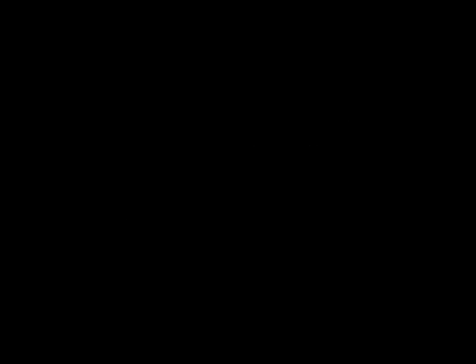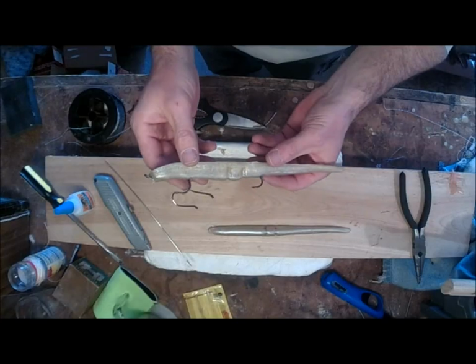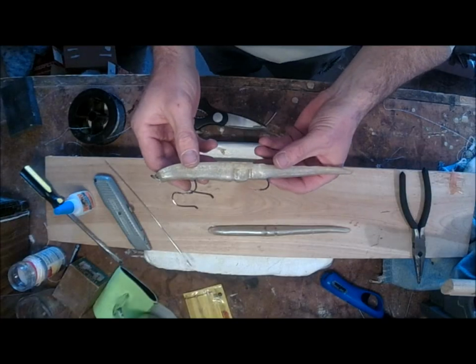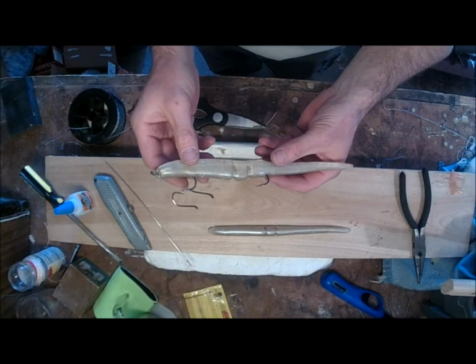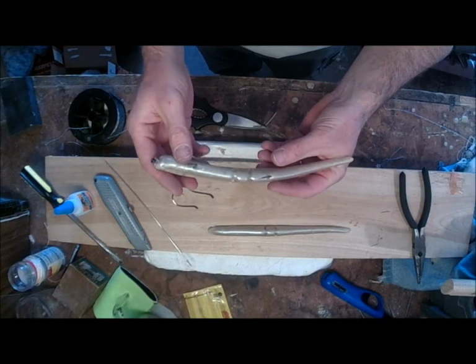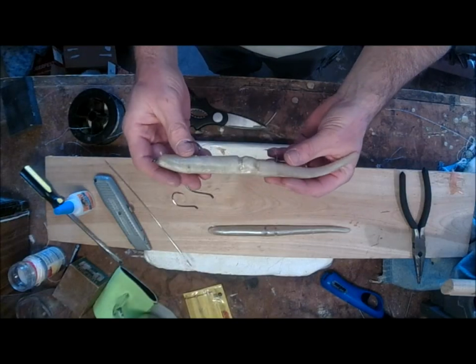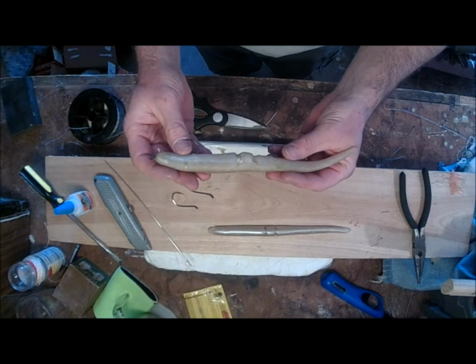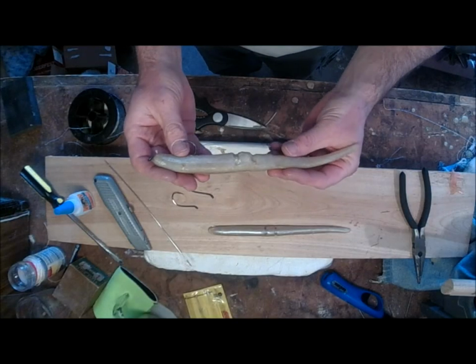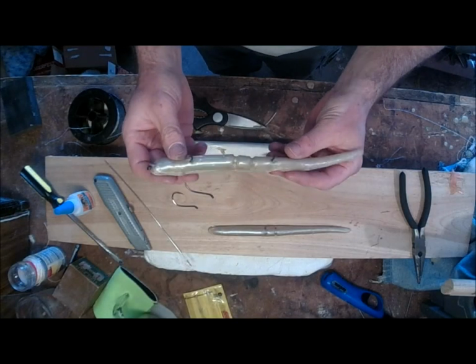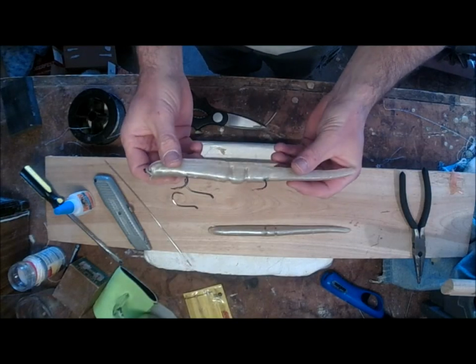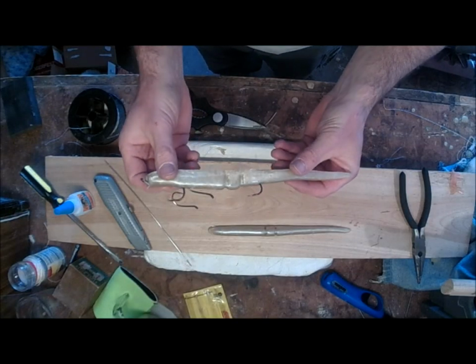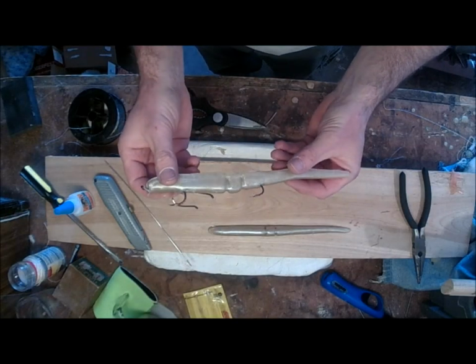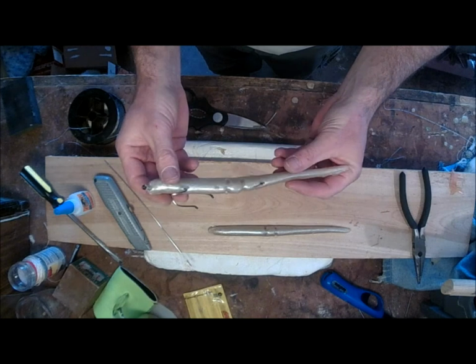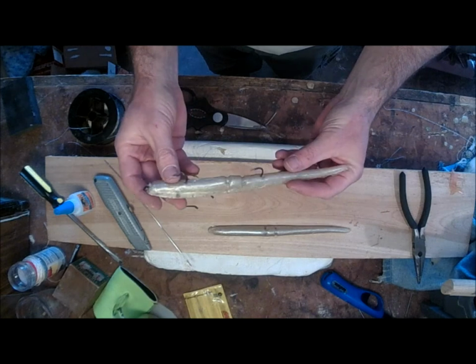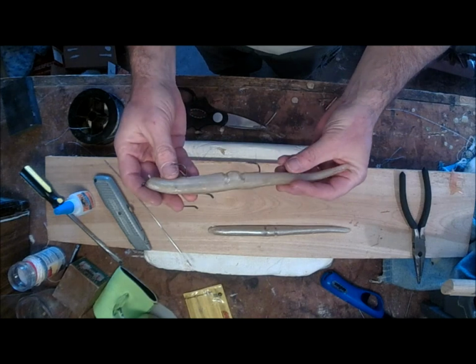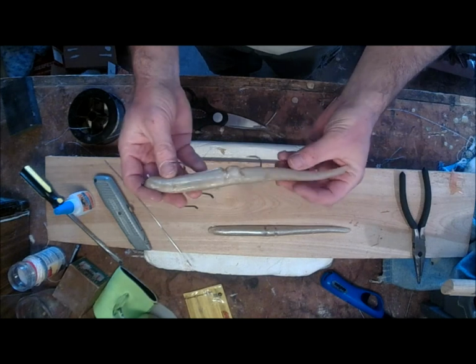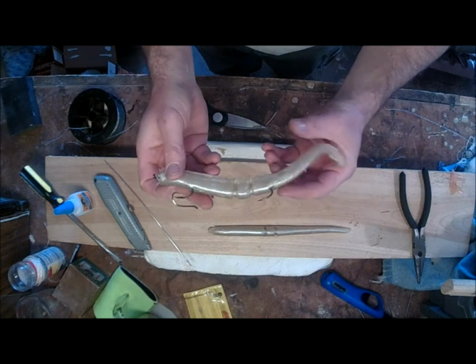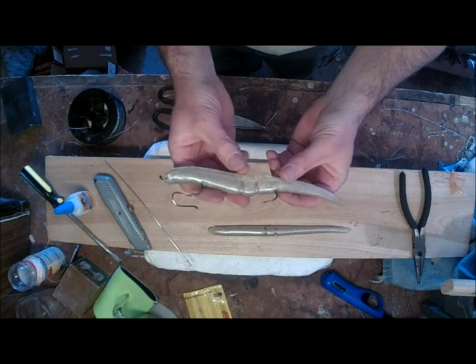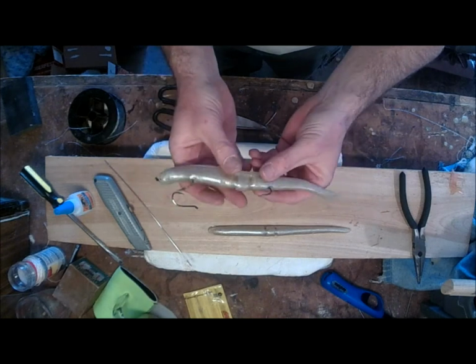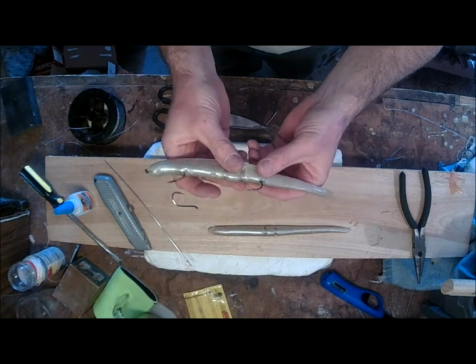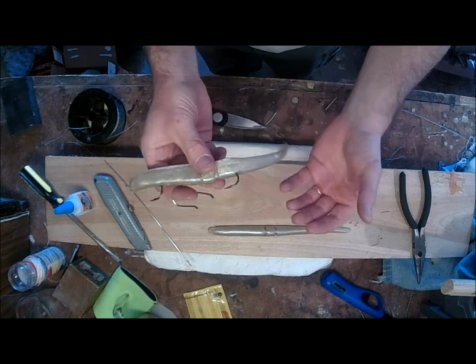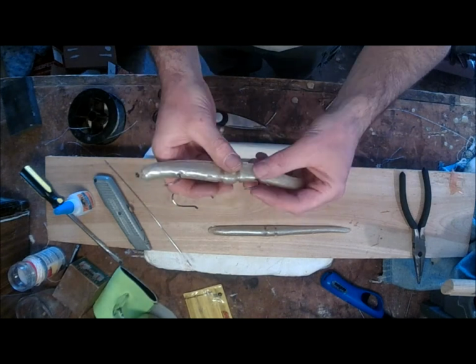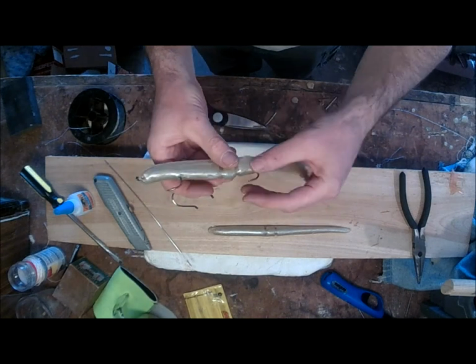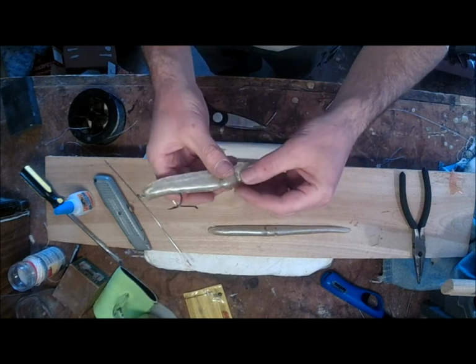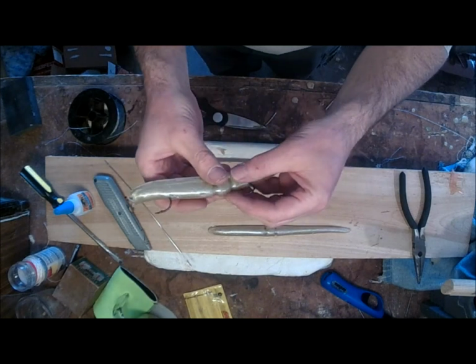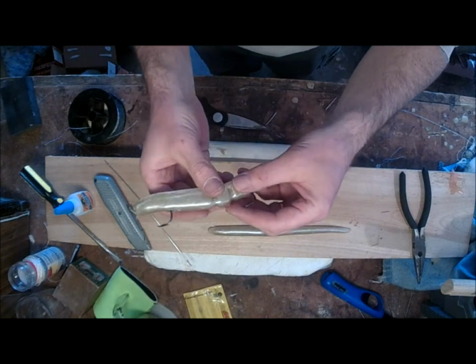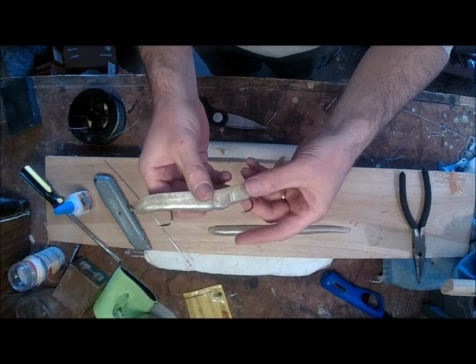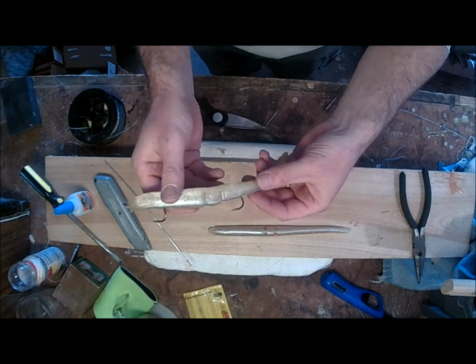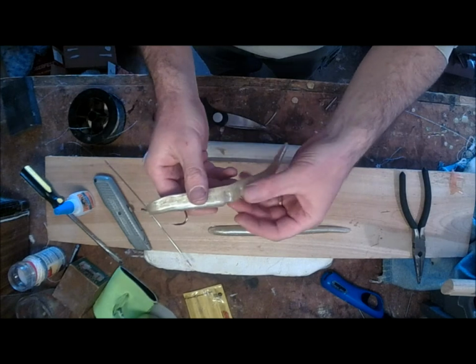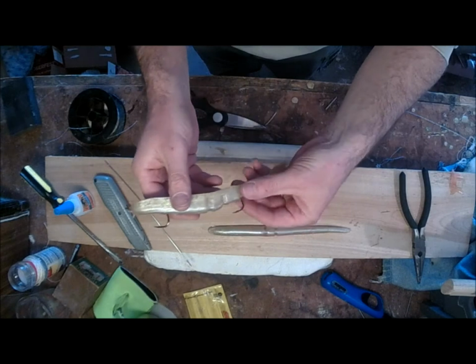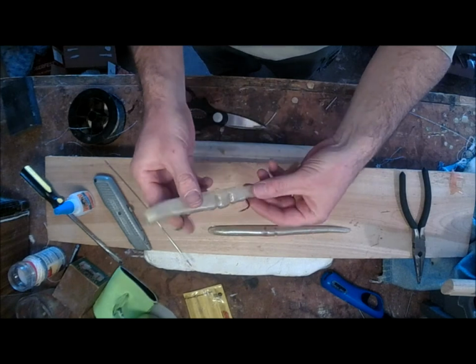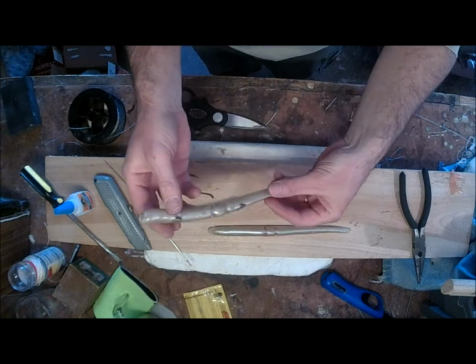I'm going to show you how to make a rigged sluggo. These have excellent action. You're going to catch all your fish because the ones that bite the tail hook, you got them.